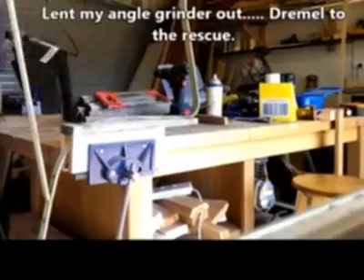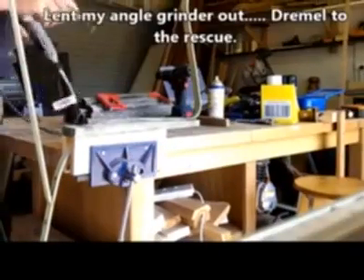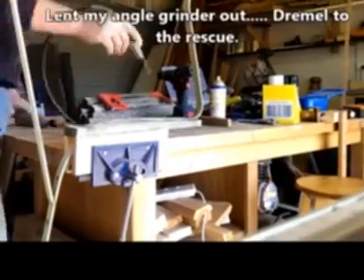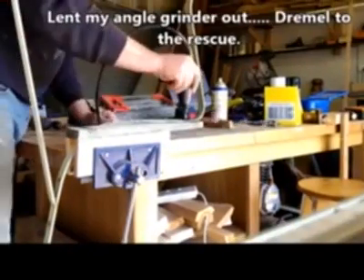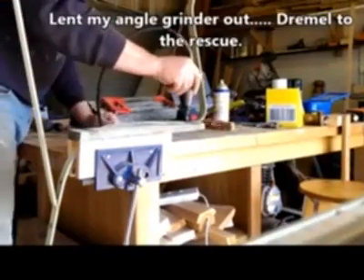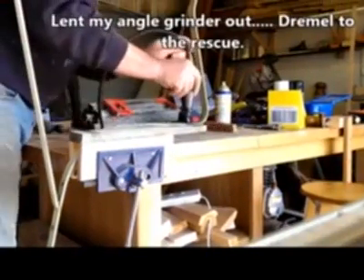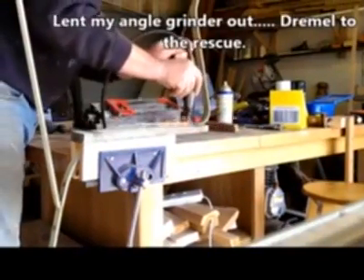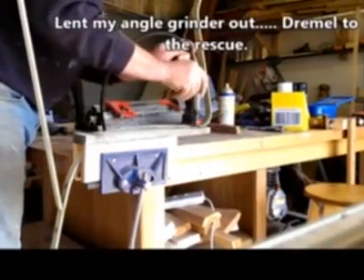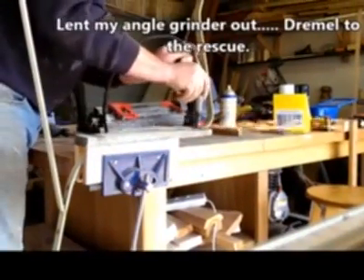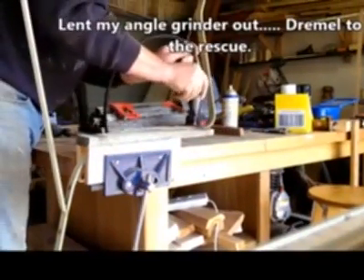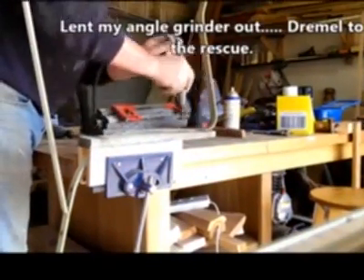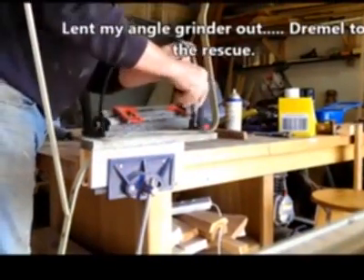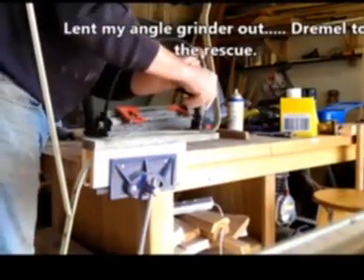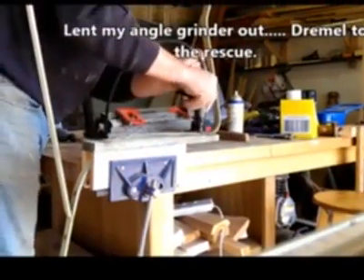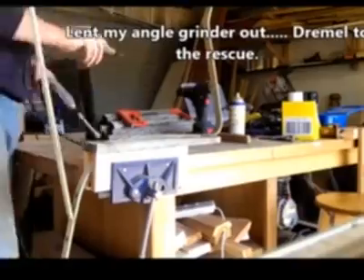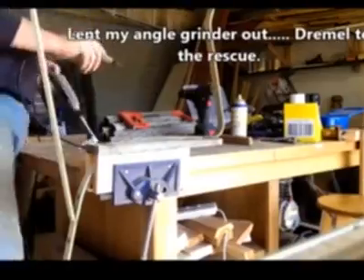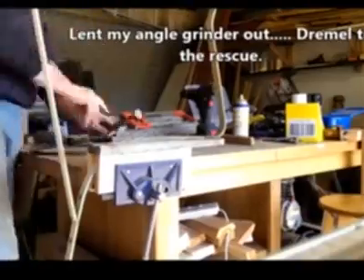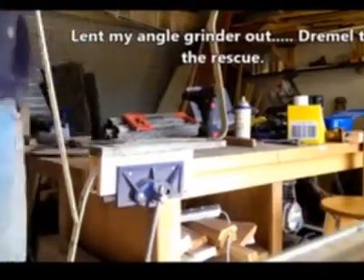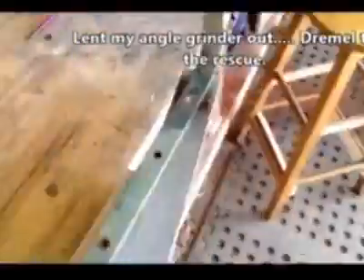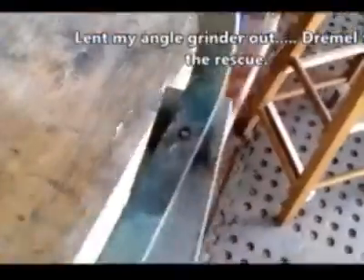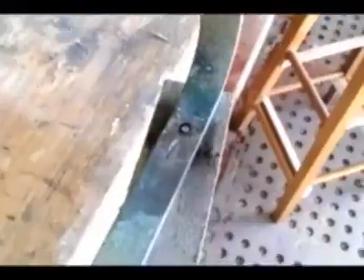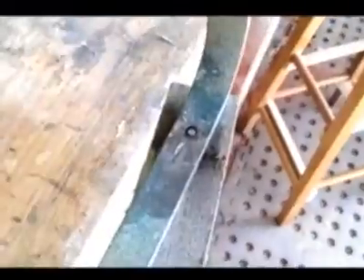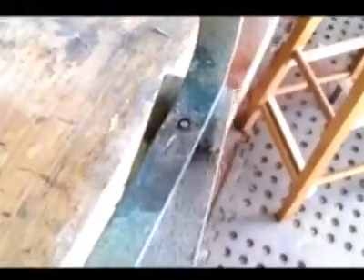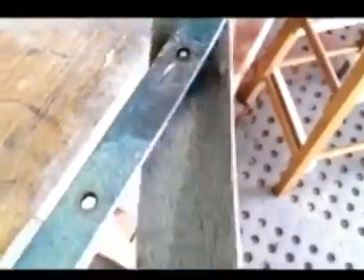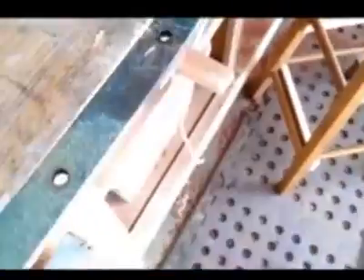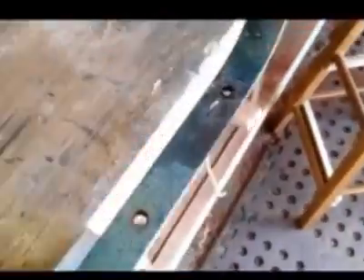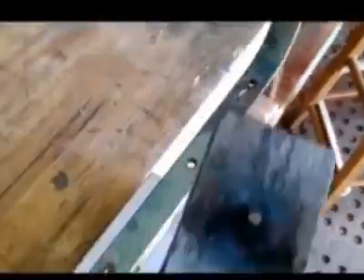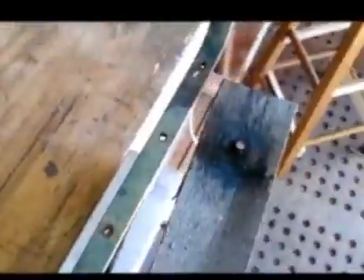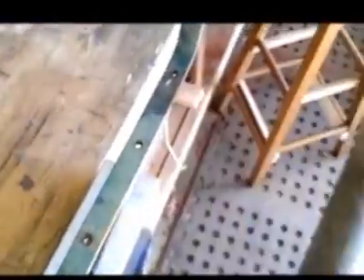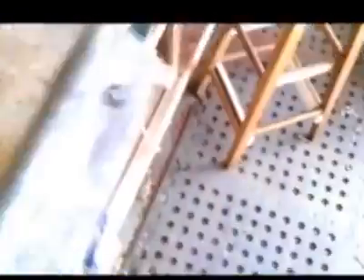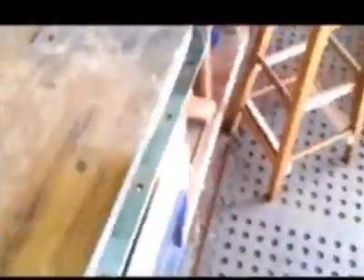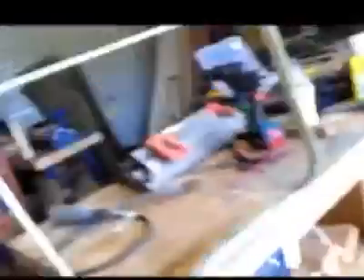Realised that the hacksaw blade was blunt and I didn't have a spare, so I resorted to the Dremel, nicked the top off the nut, and voila — it was loose.